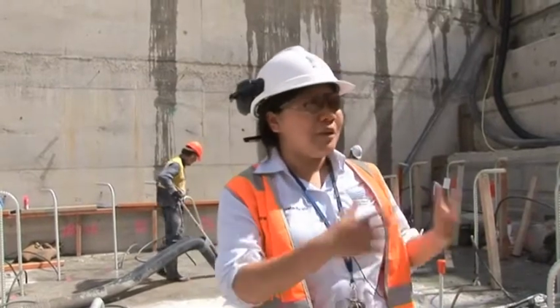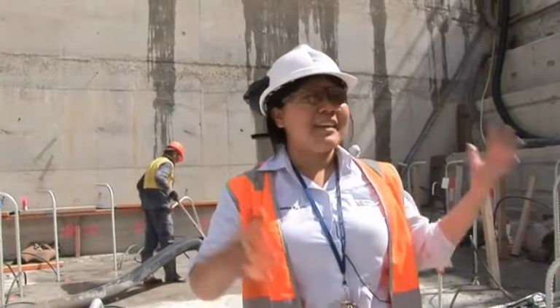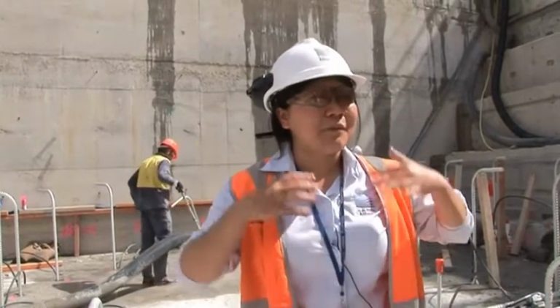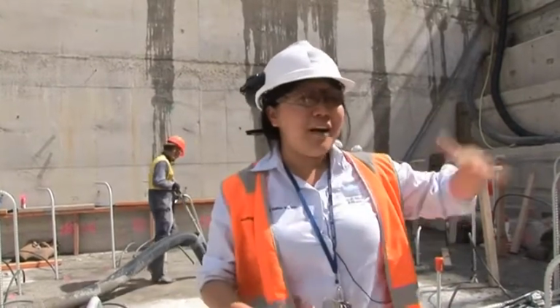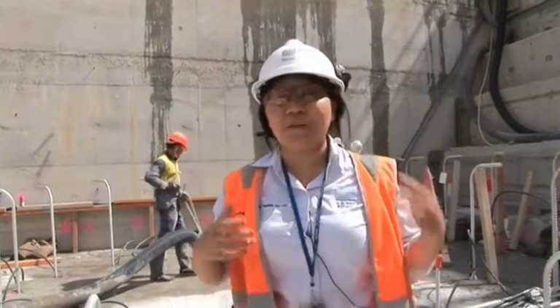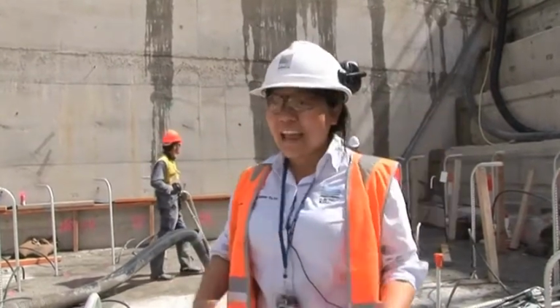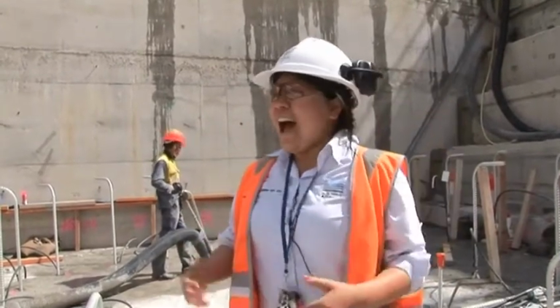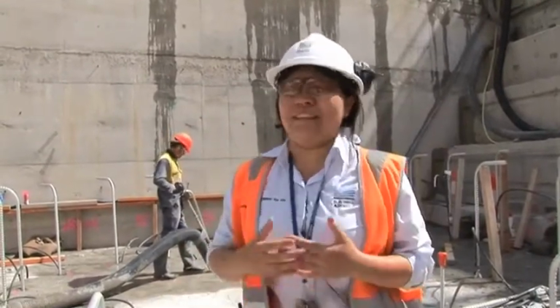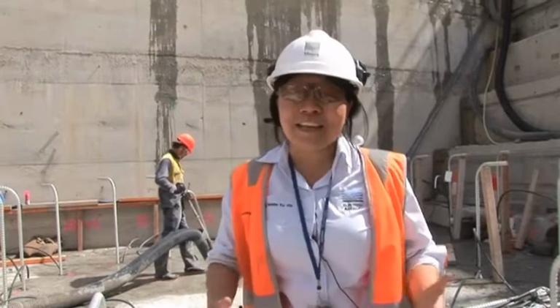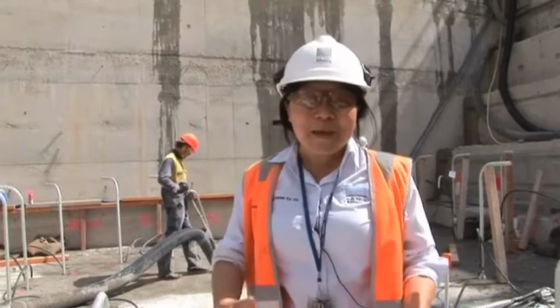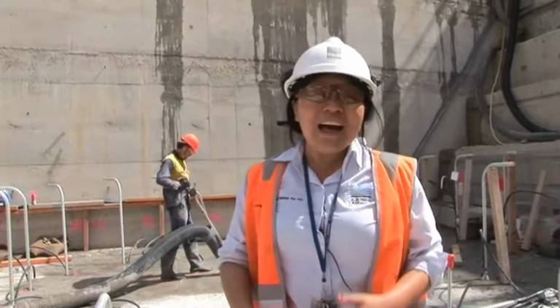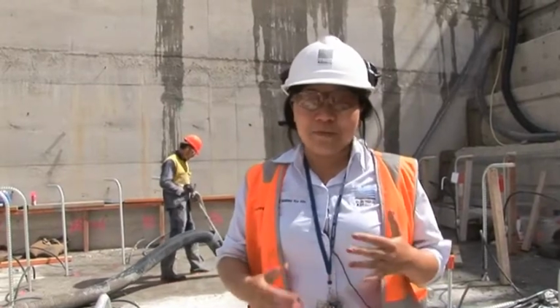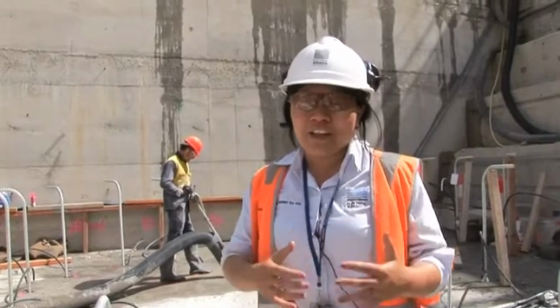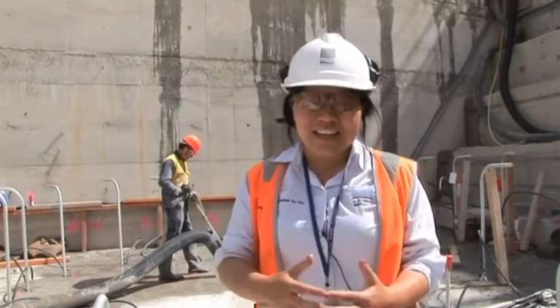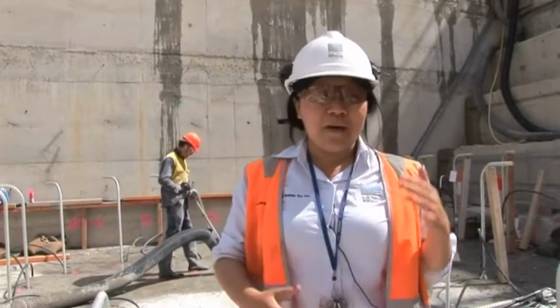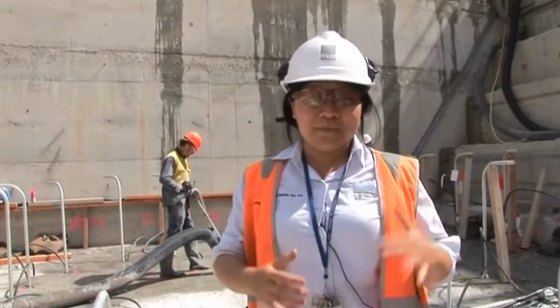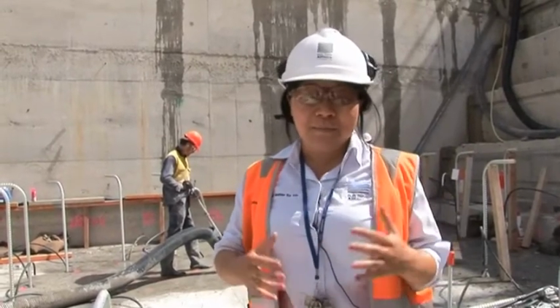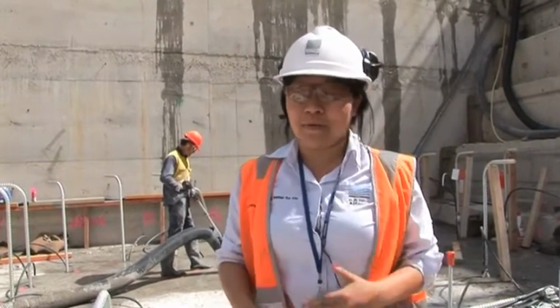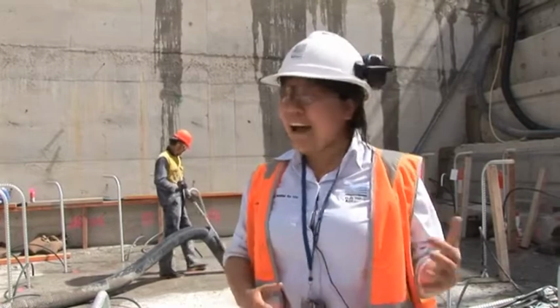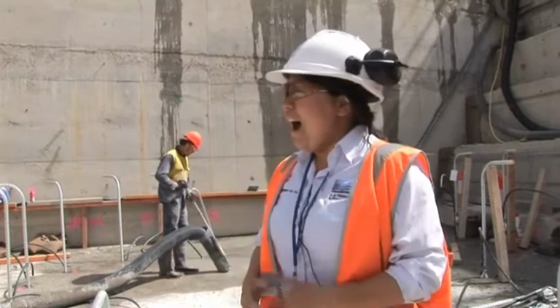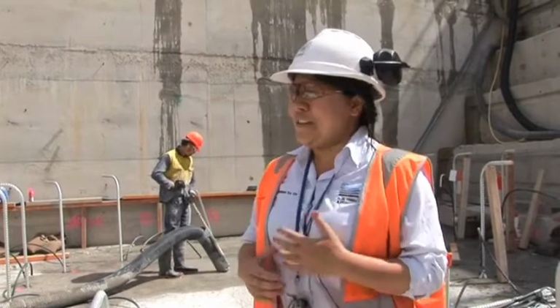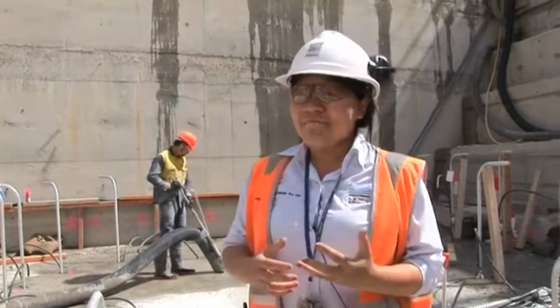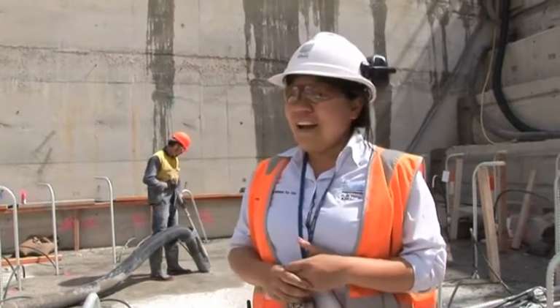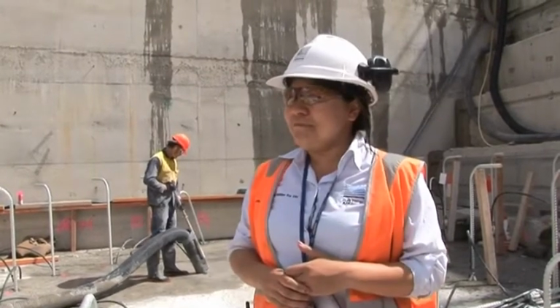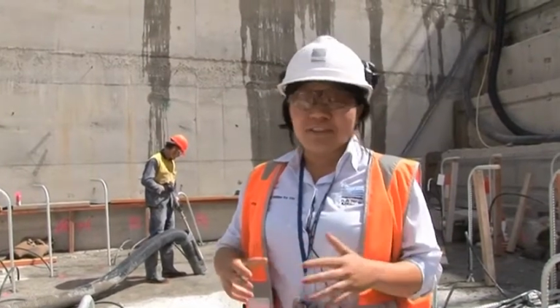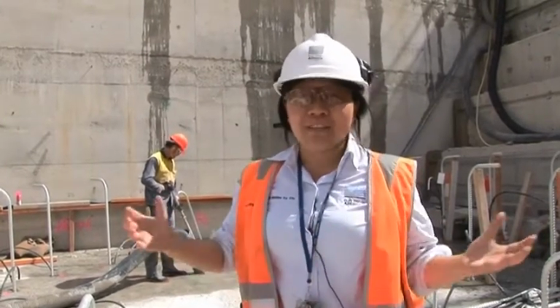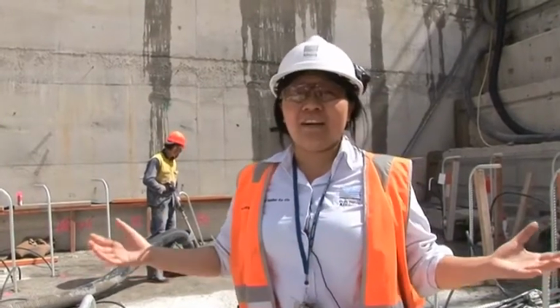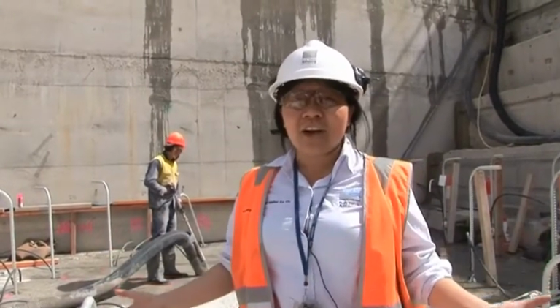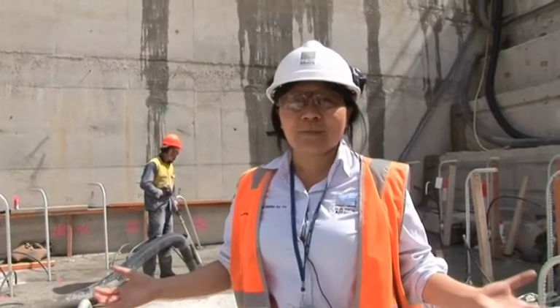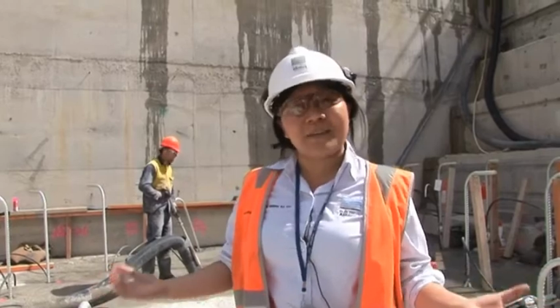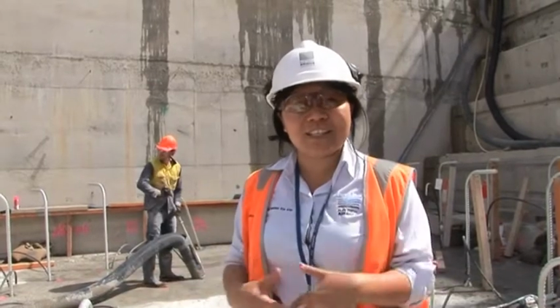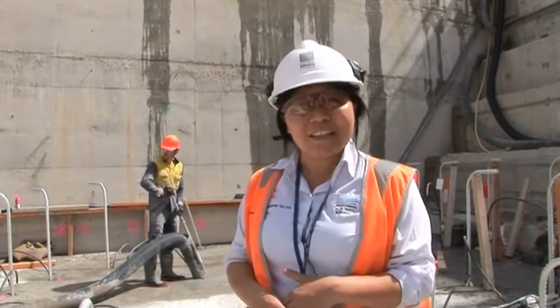A roller compacted dam grows so fast — it's 24 hours a day. I get to meet so many interesting people, I get to work with really good engineers, work with some dam experts from America. It's just great, it brings together a lot of the experts in dam technology to this project.